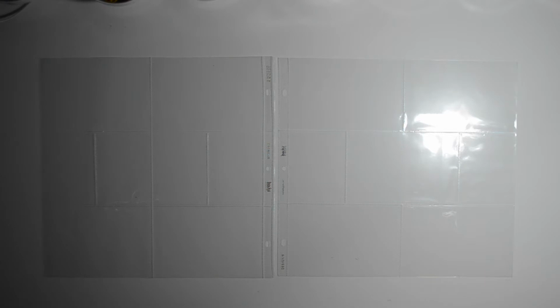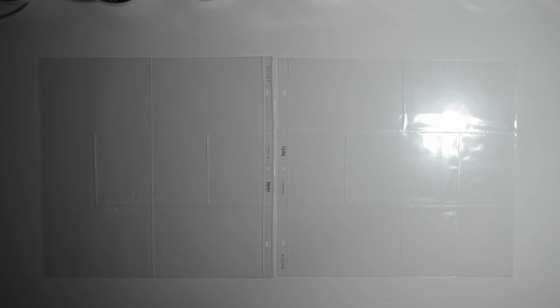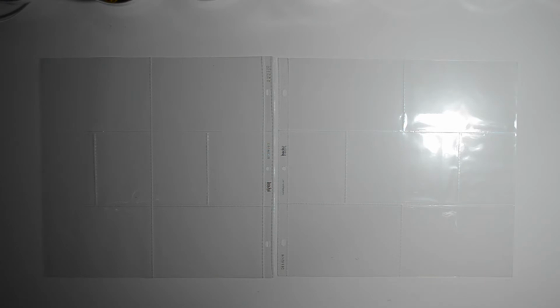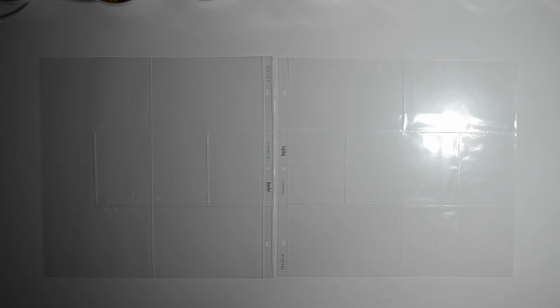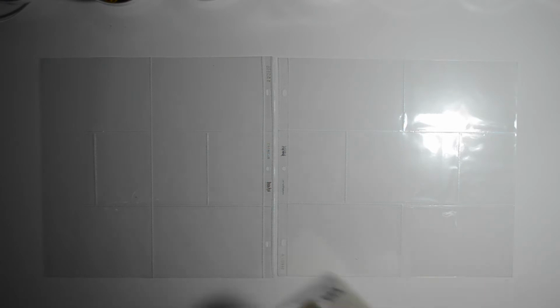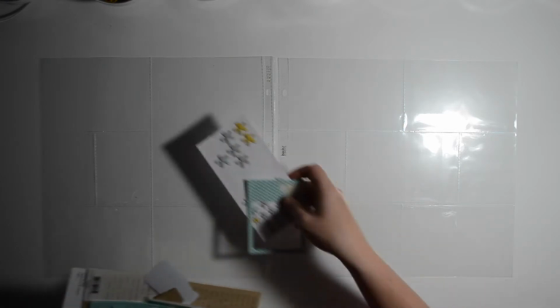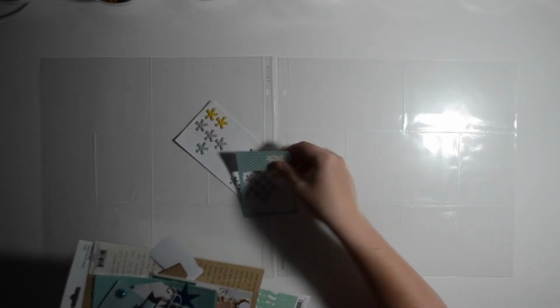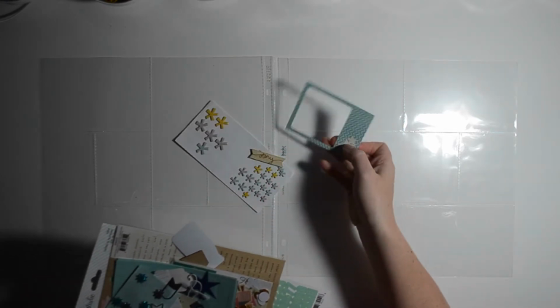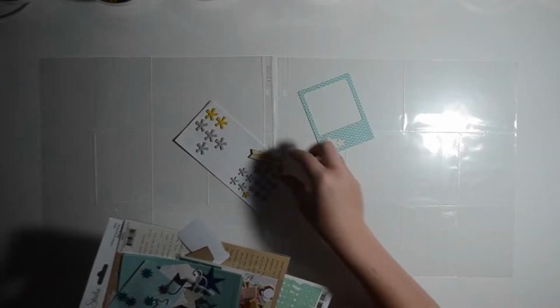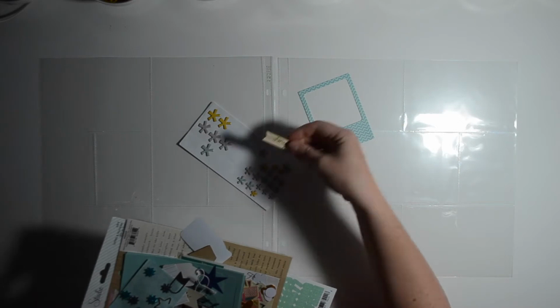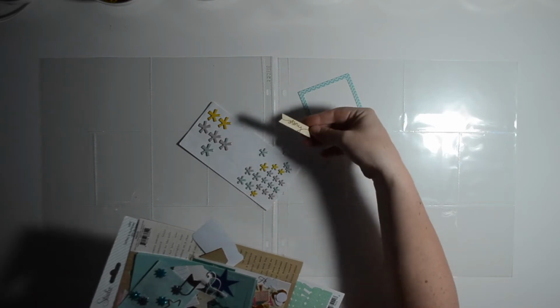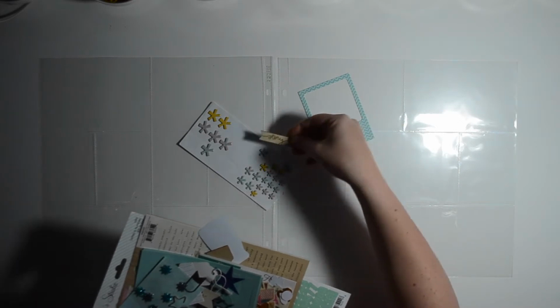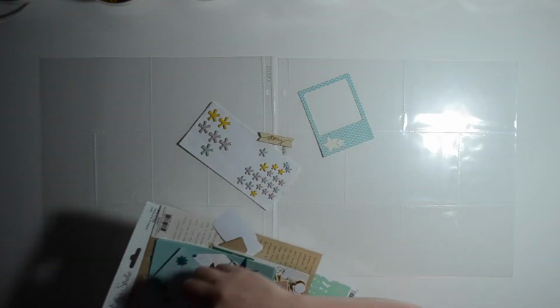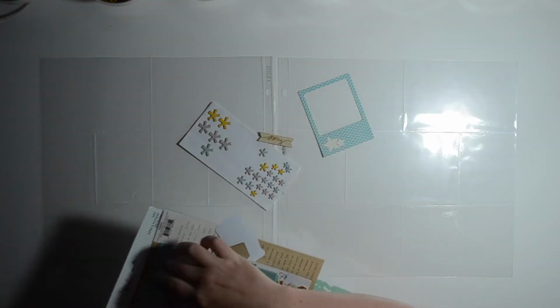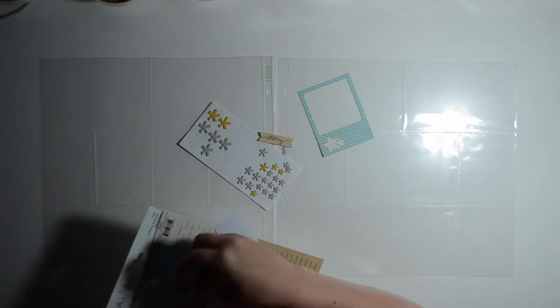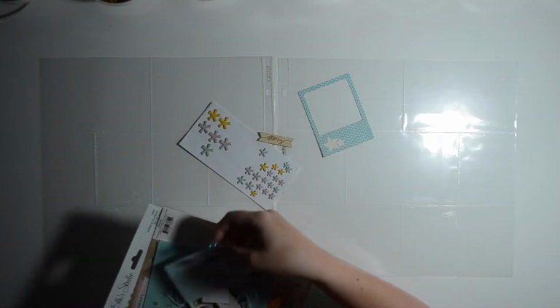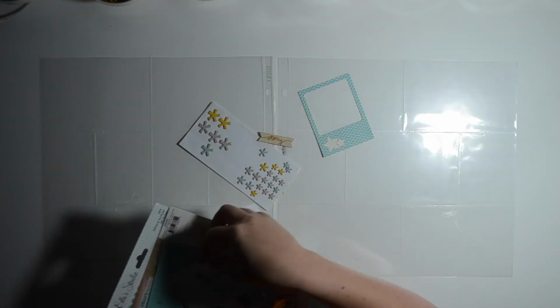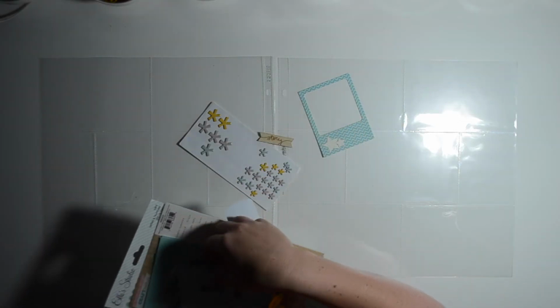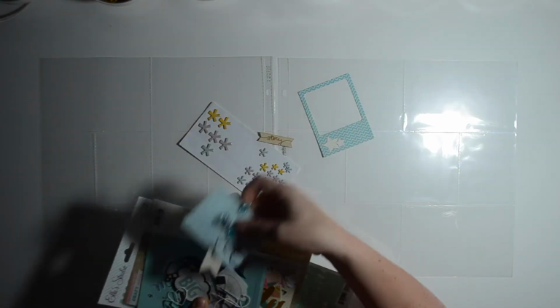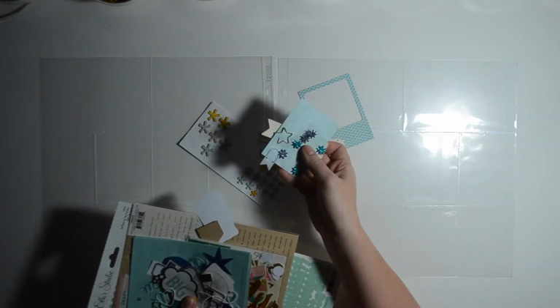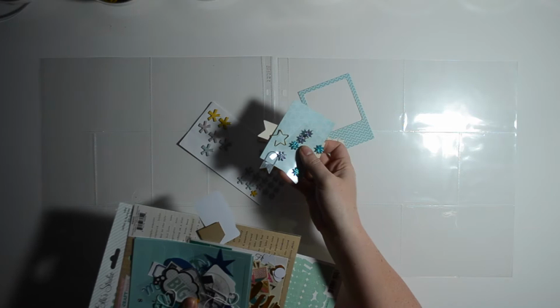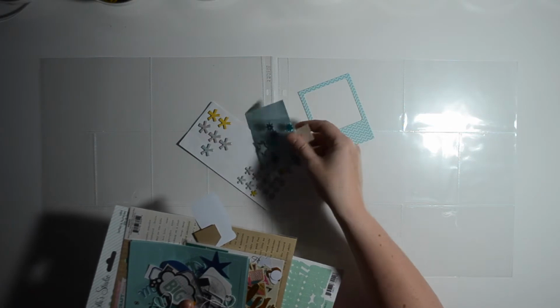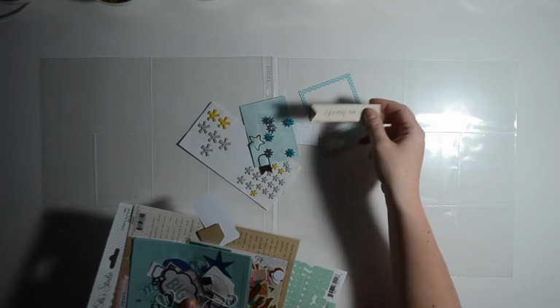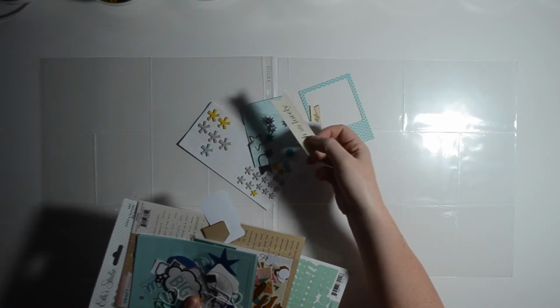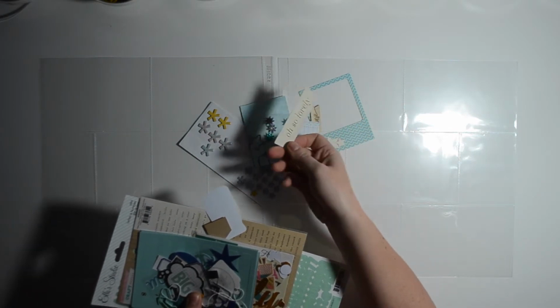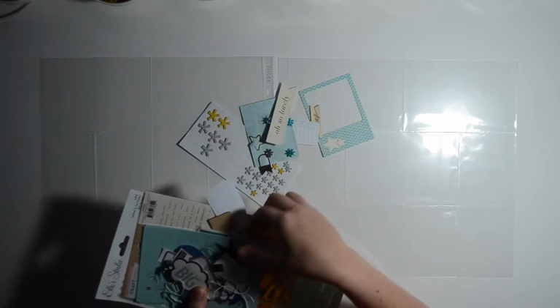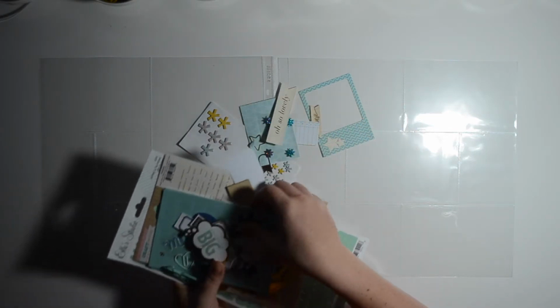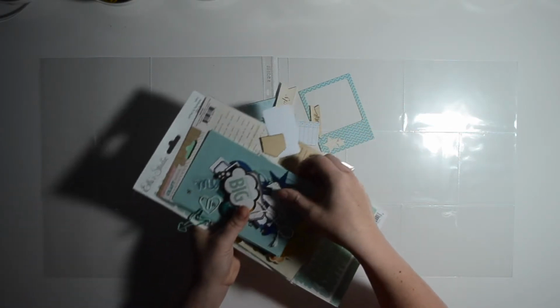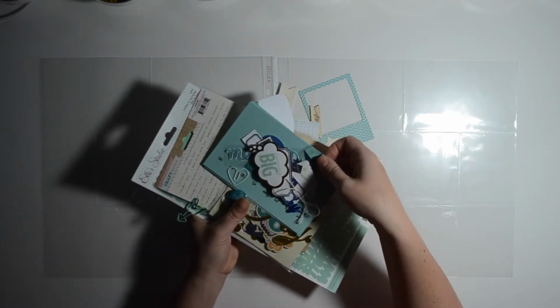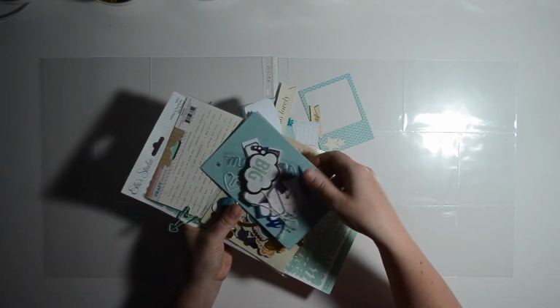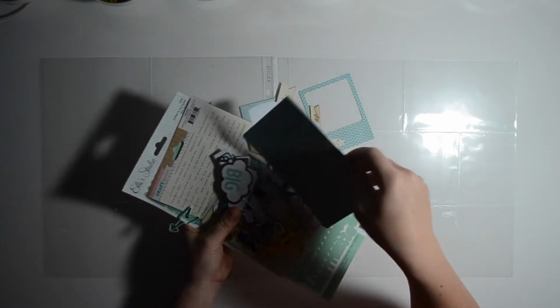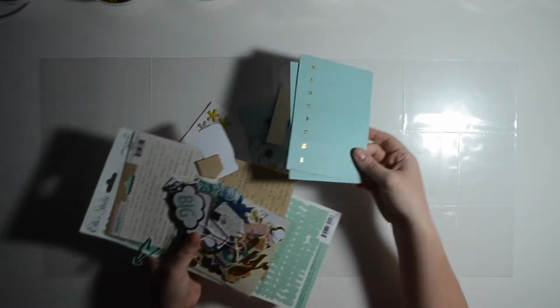Hey everyone, Christy here for yet another process video. I'm hoping you're enjoying them and I'm always open to feedback and suggestions, so please leave a comment if you have any questions or comments for me.